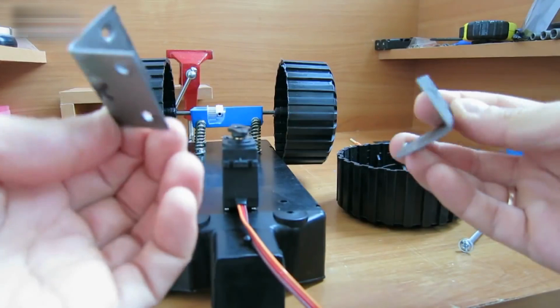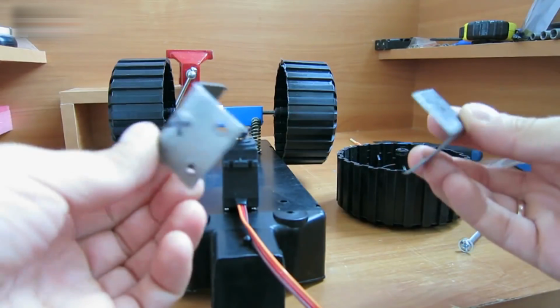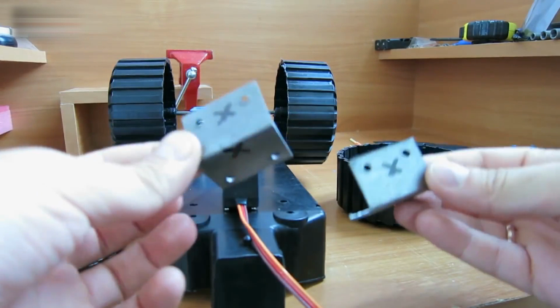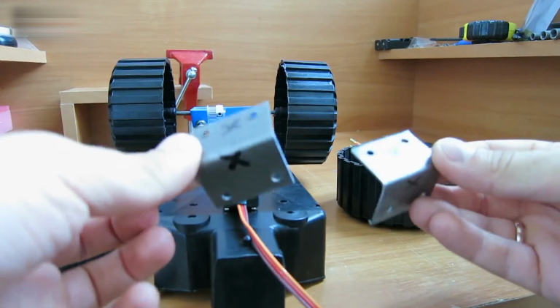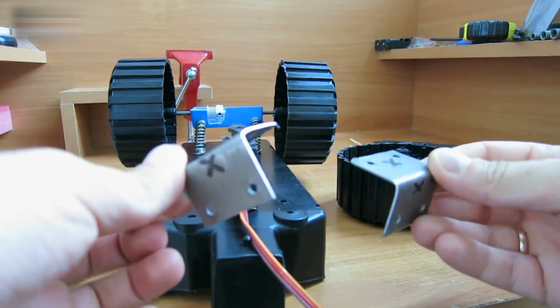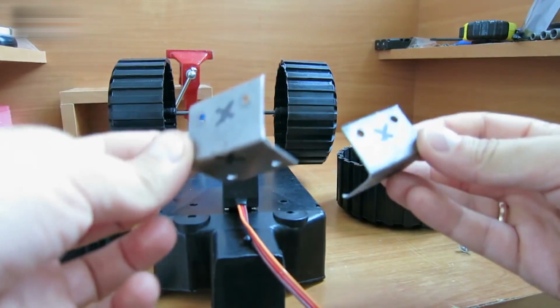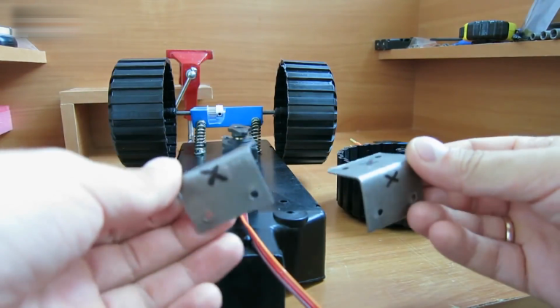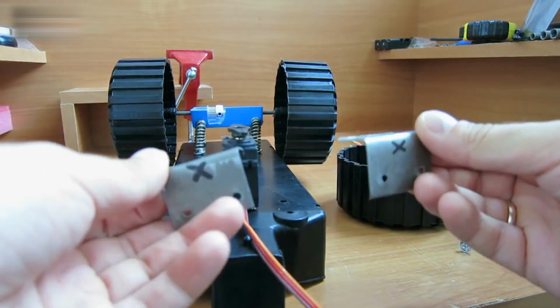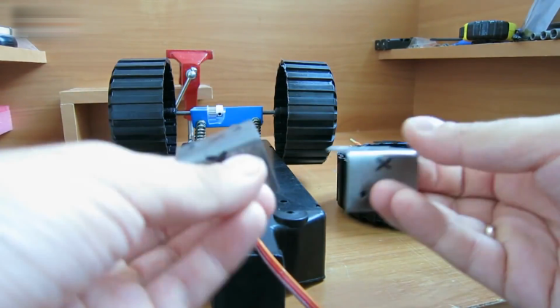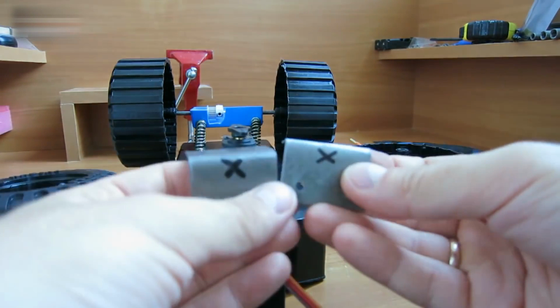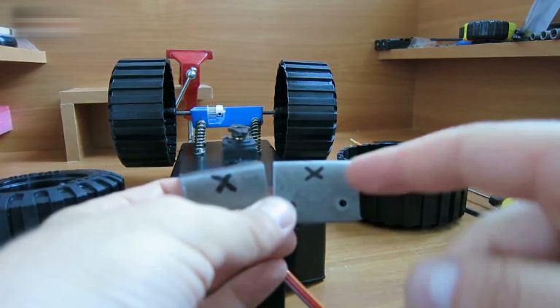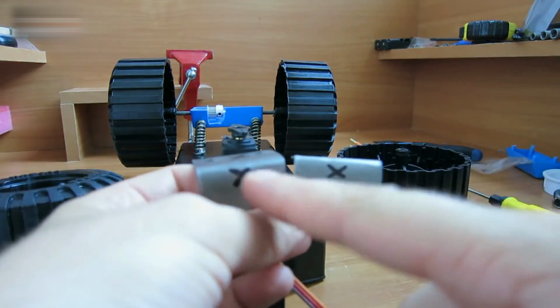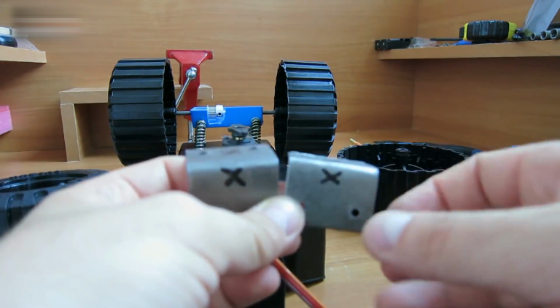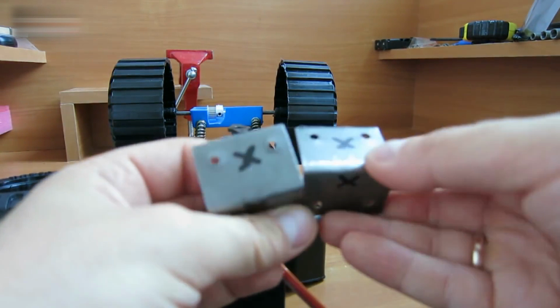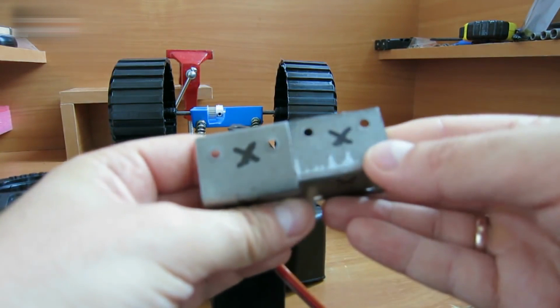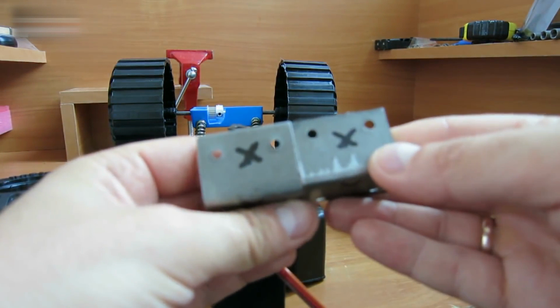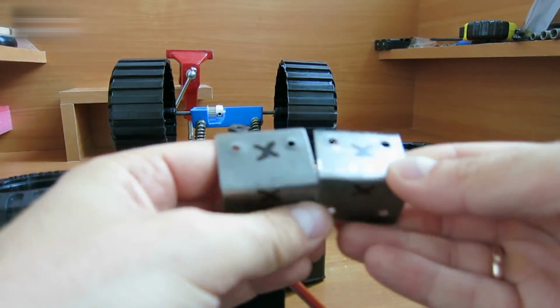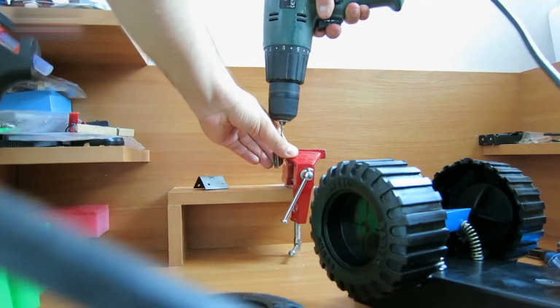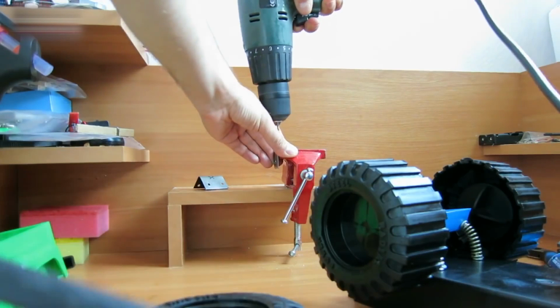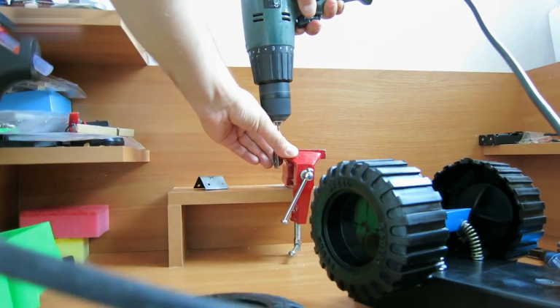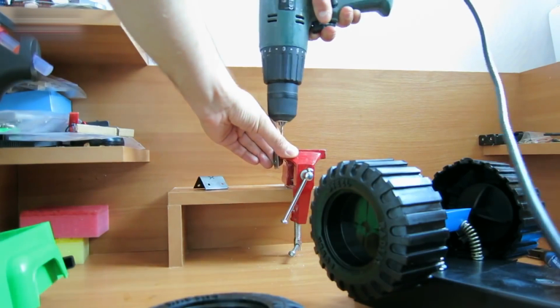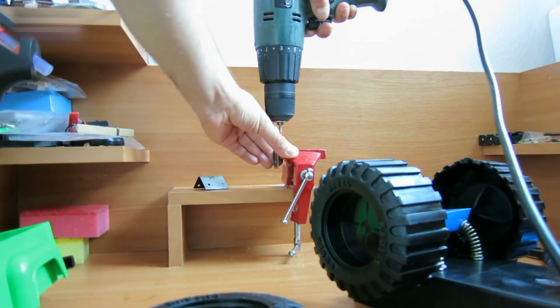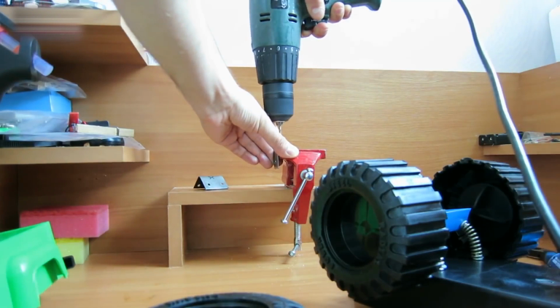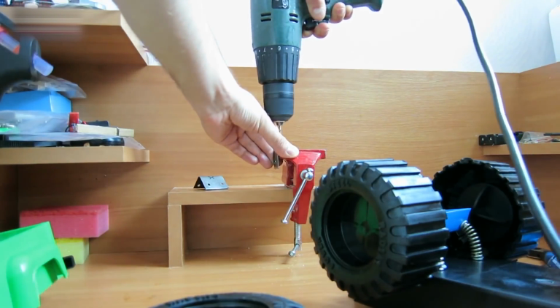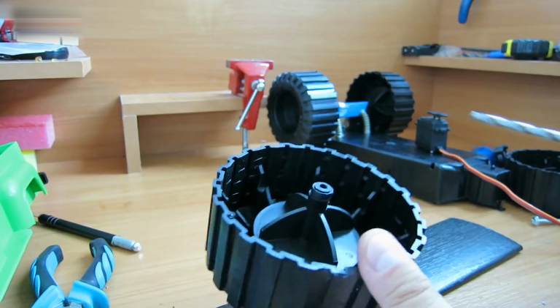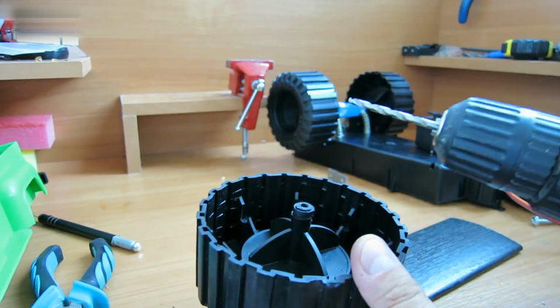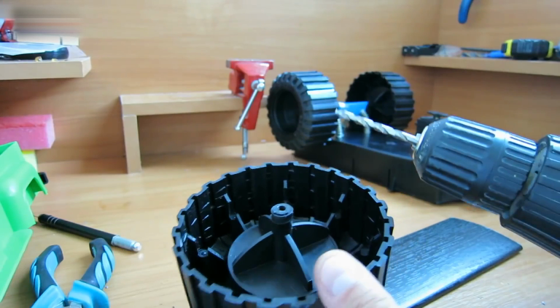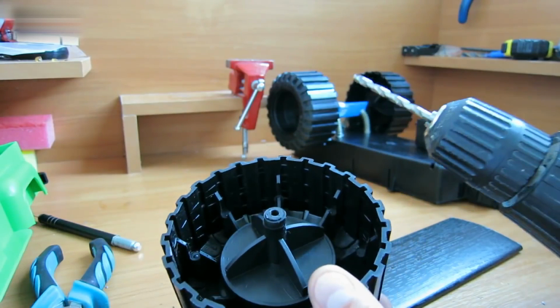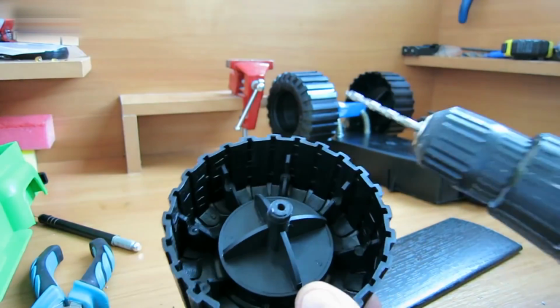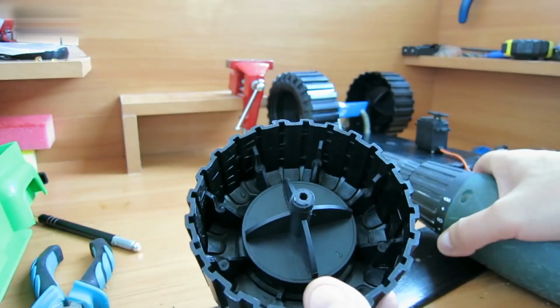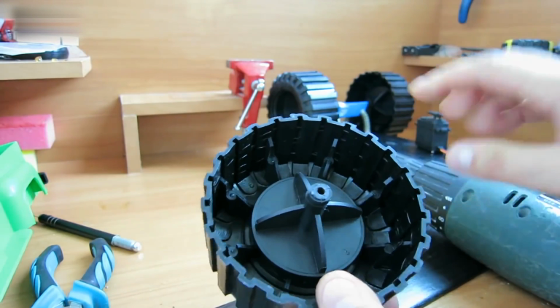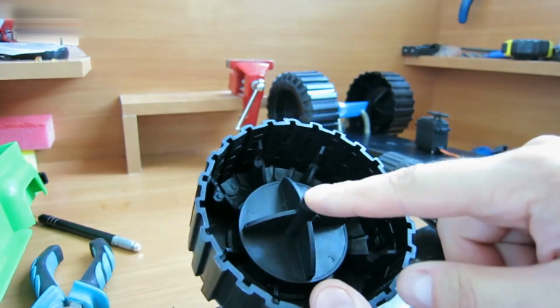Take two metal corners — I bought these at a furniture store. Drill holes where I've marked. Drill holes in the wheels using a 4-millimeter drill bit.